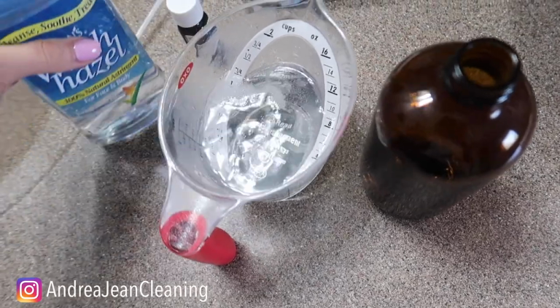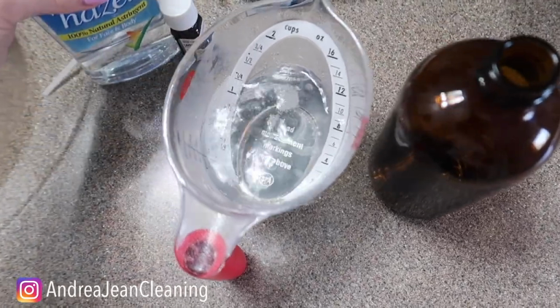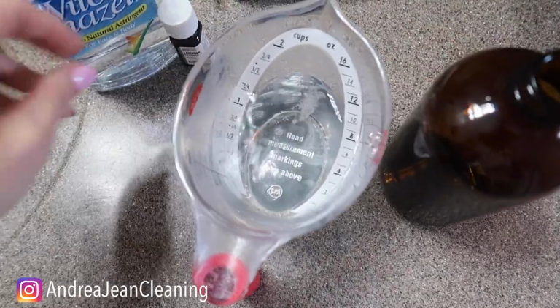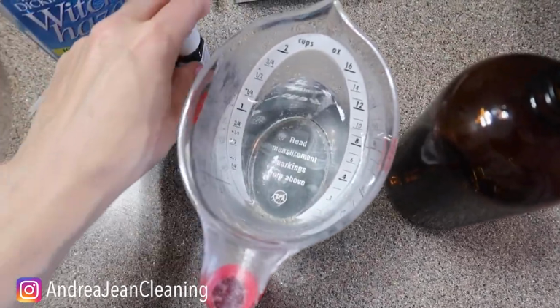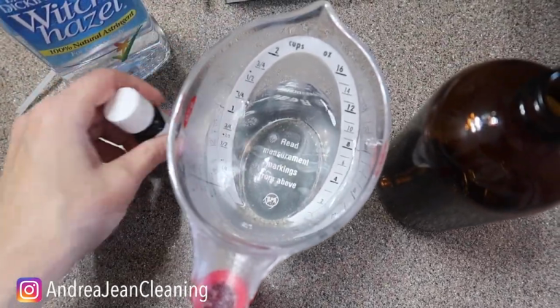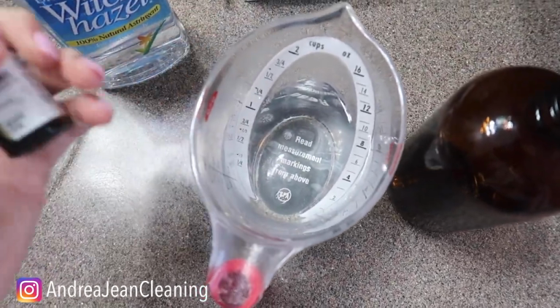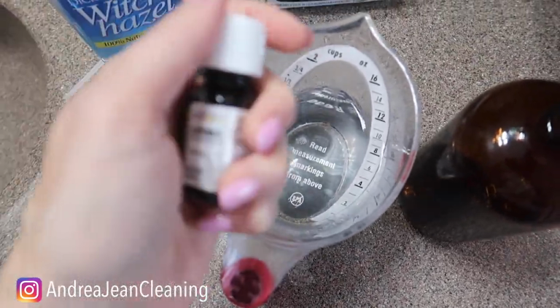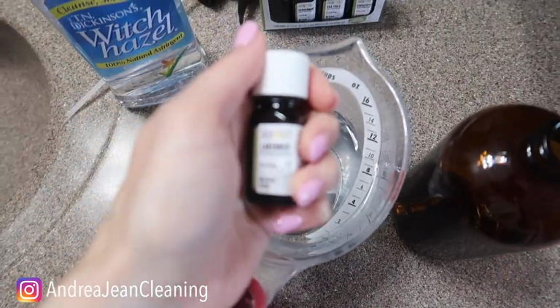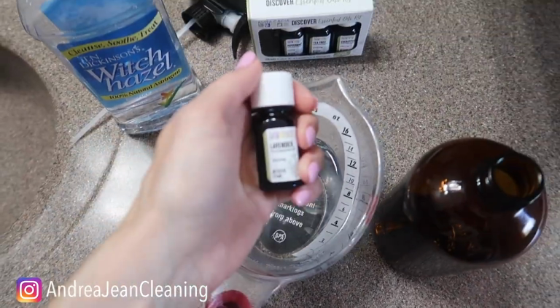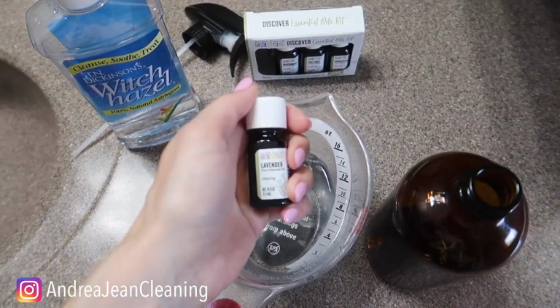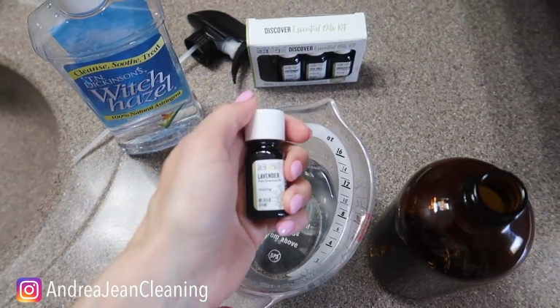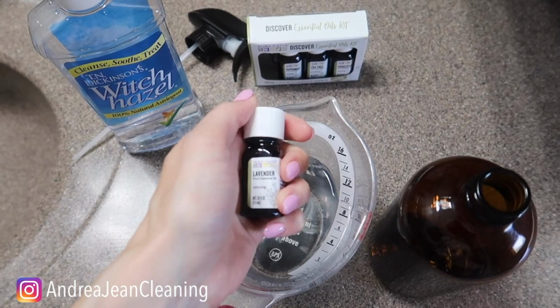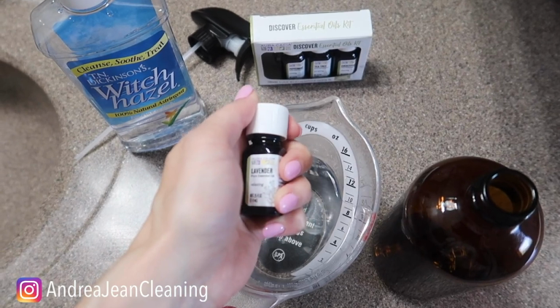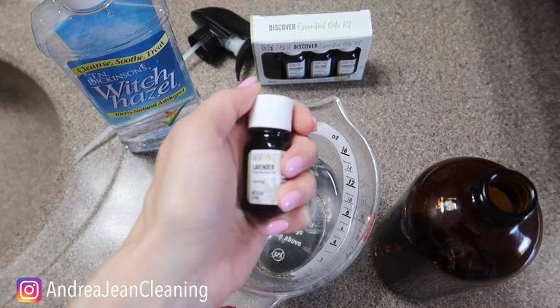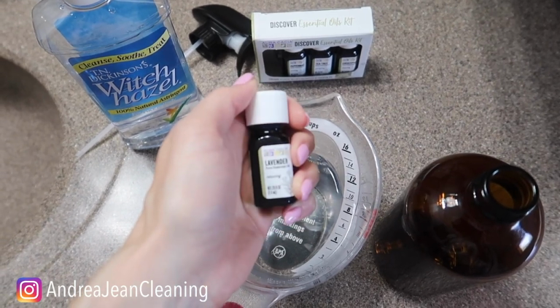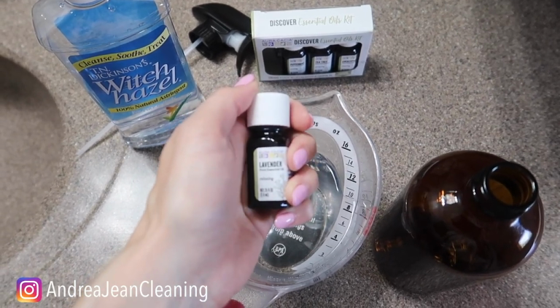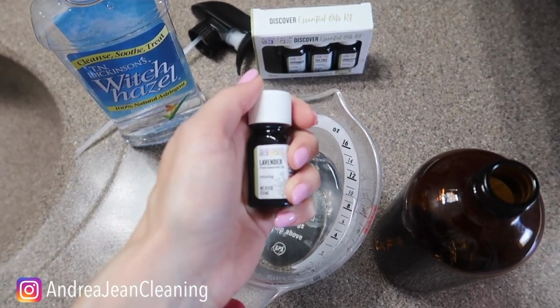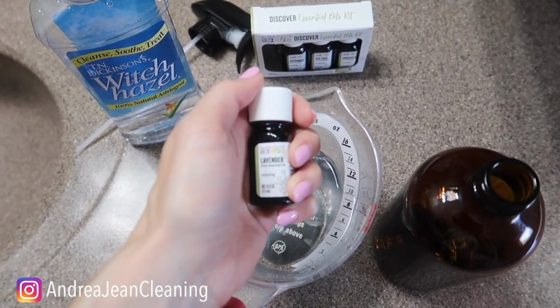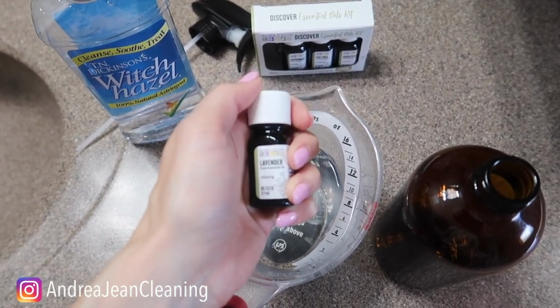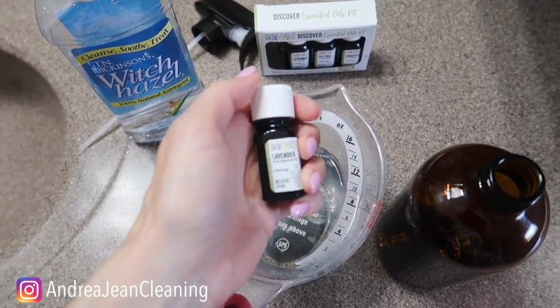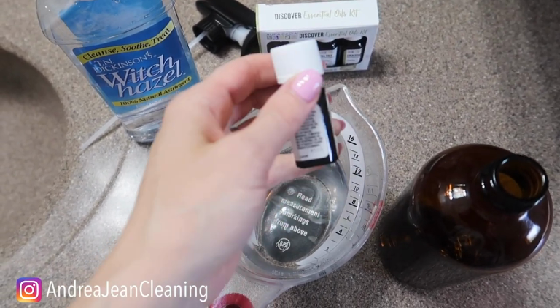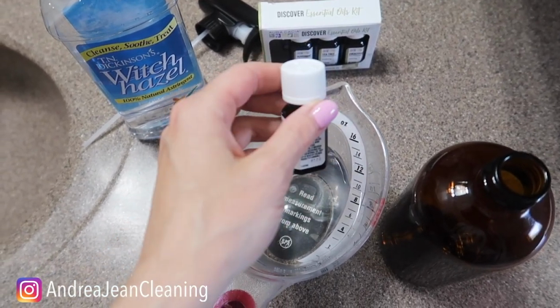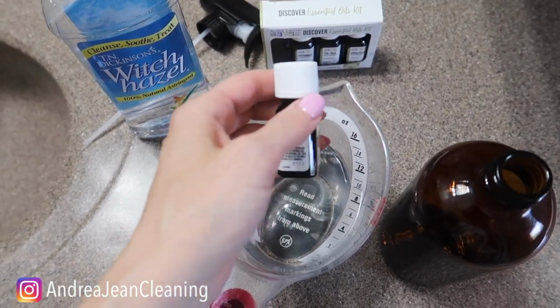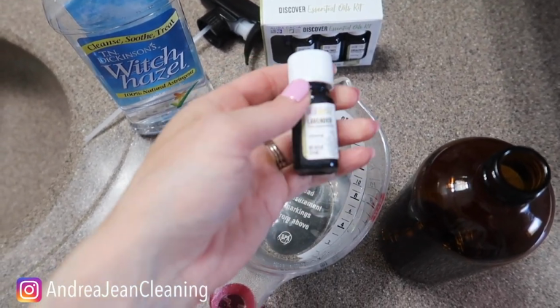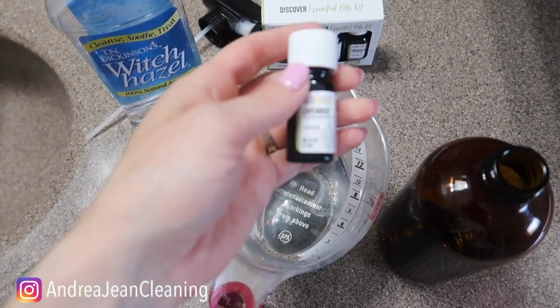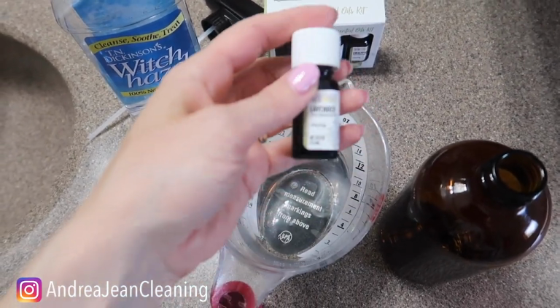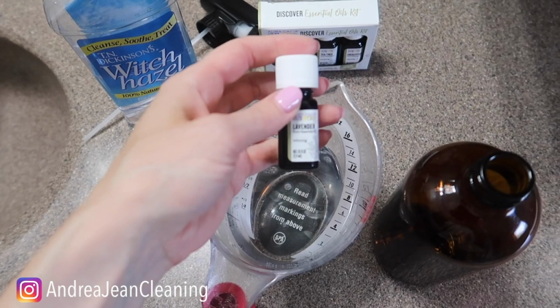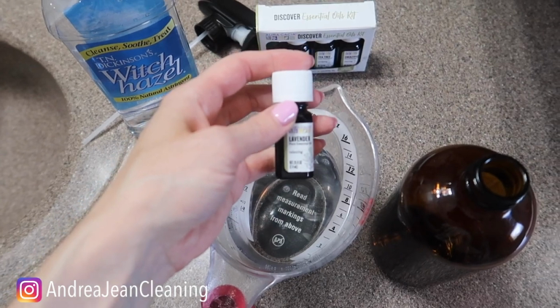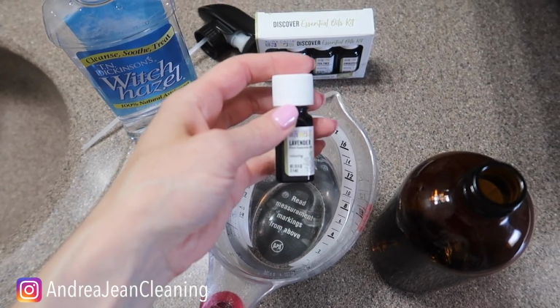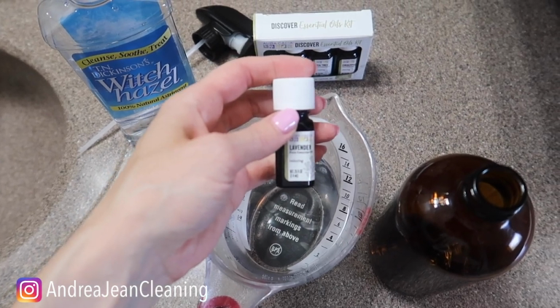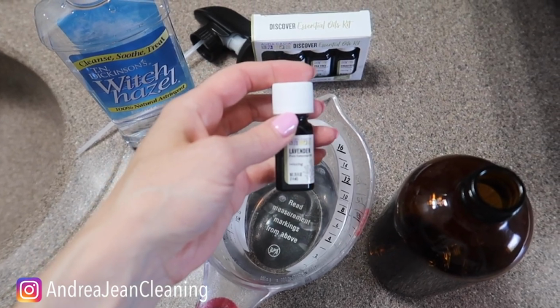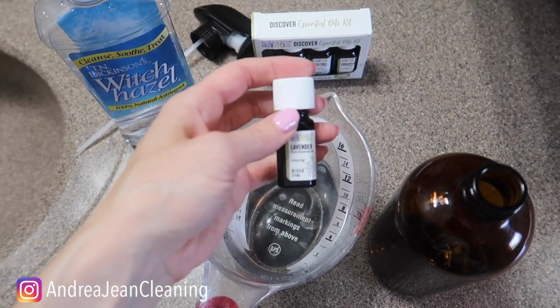I did about a quarter cup of witch hazel, and now I'm going to add about 15 to 20 drops of this essential oil. It's totally contingent upon how pungent you want your room spray to be.